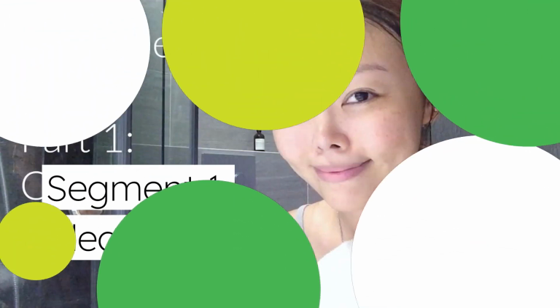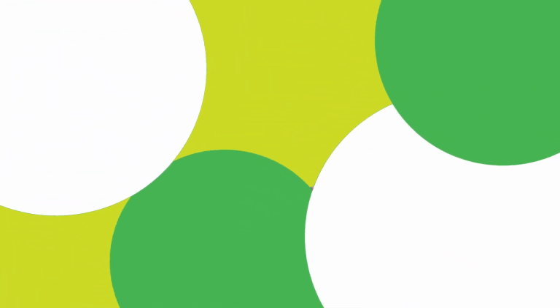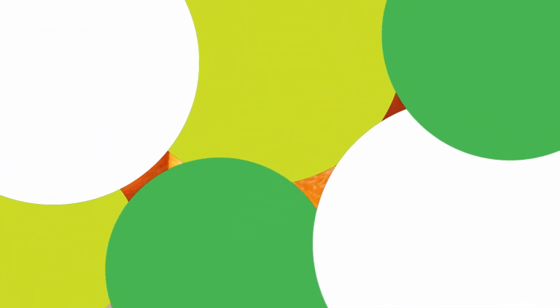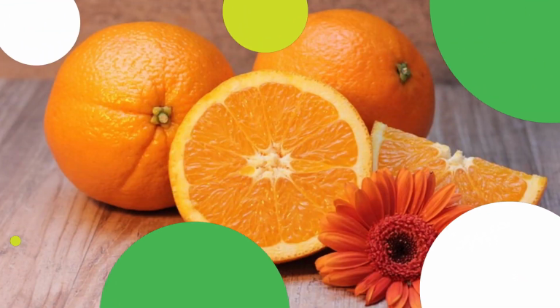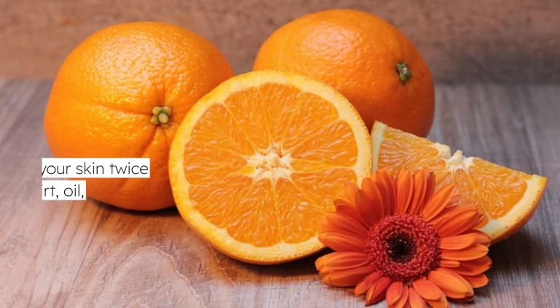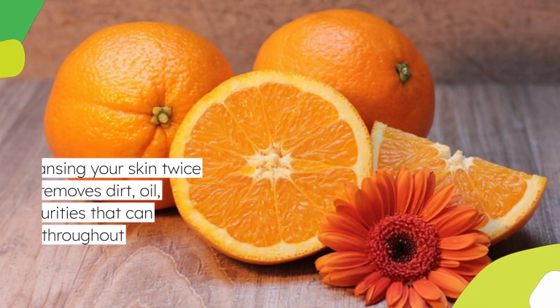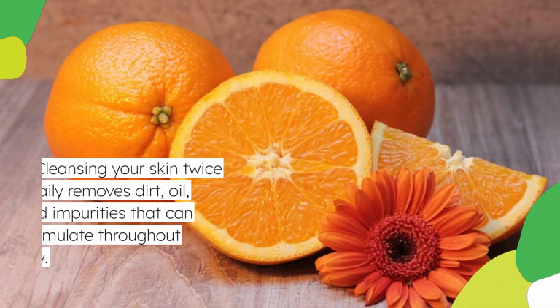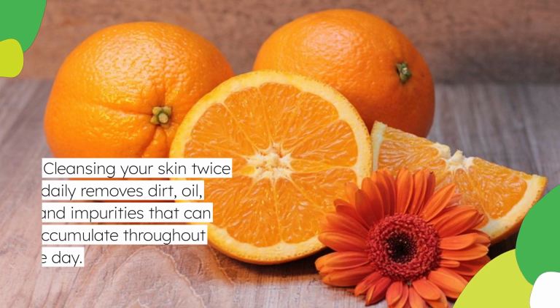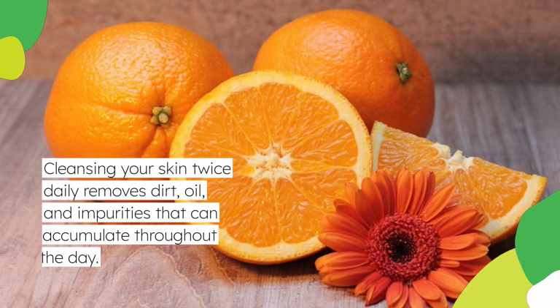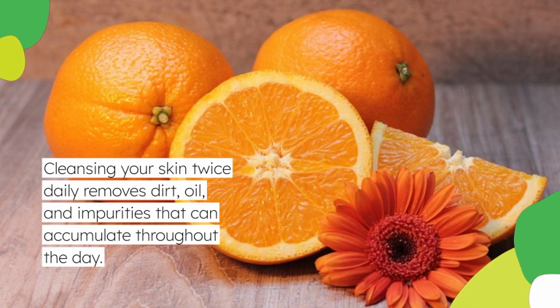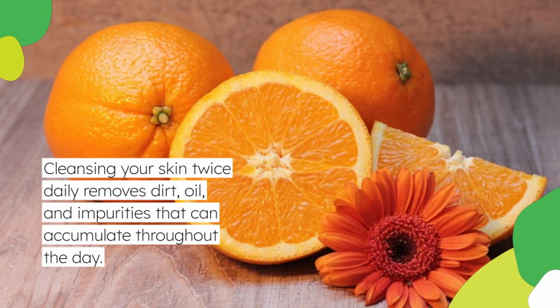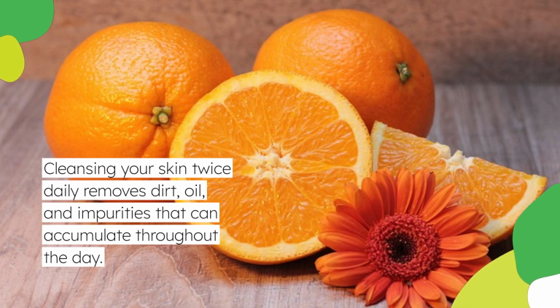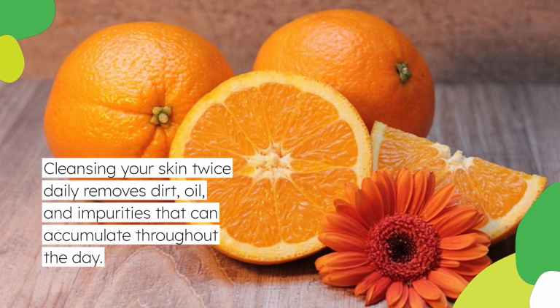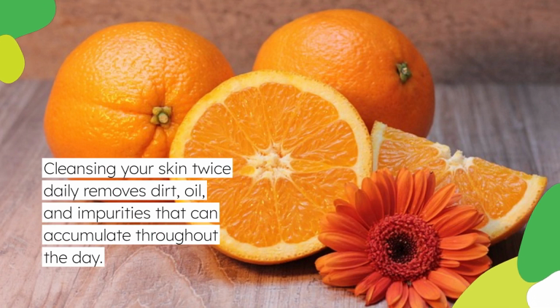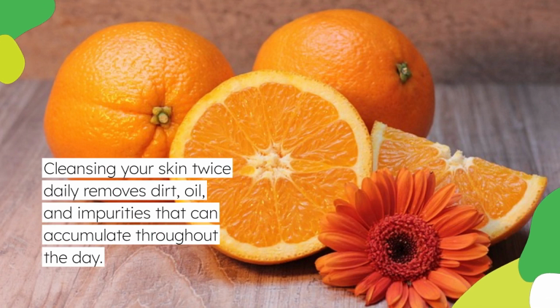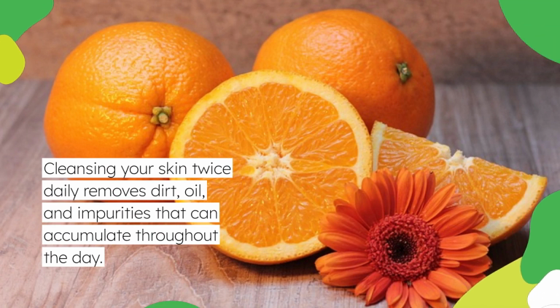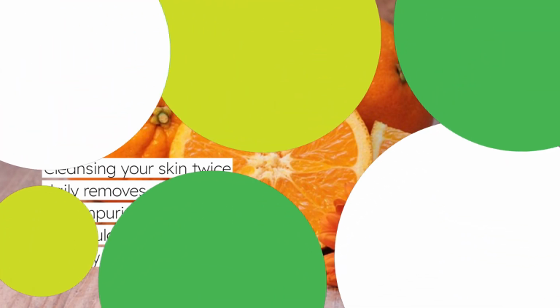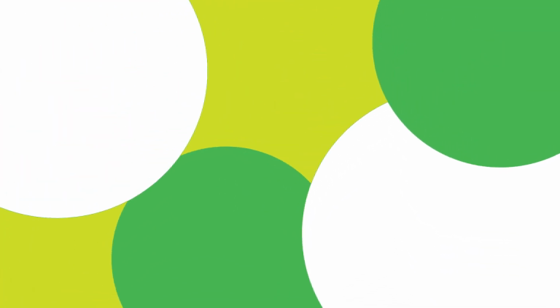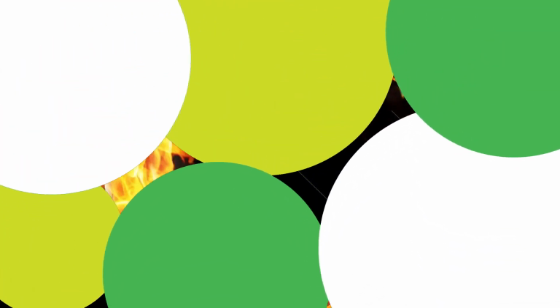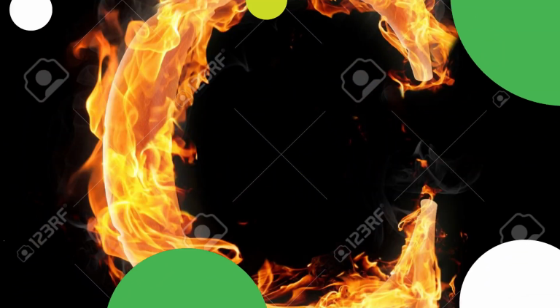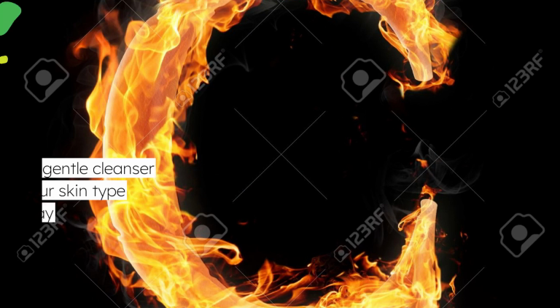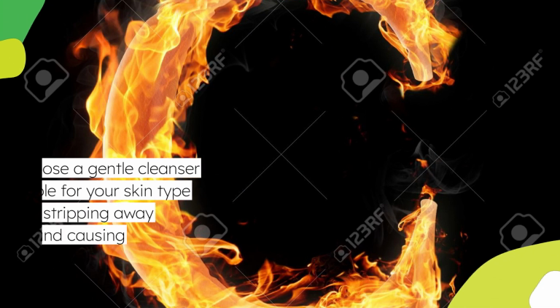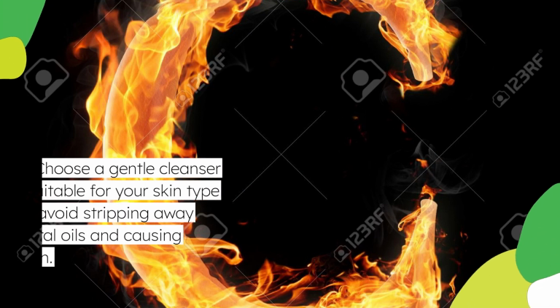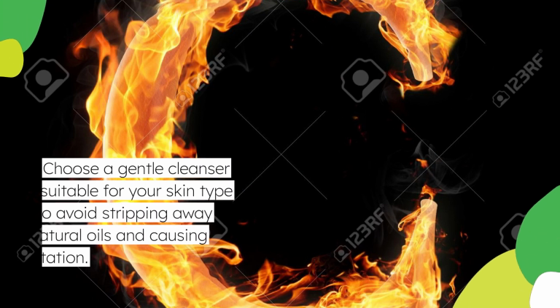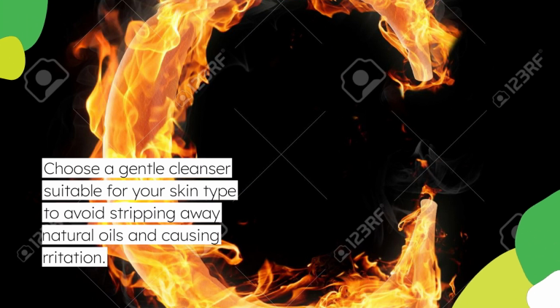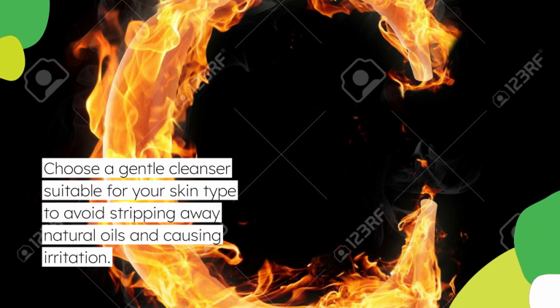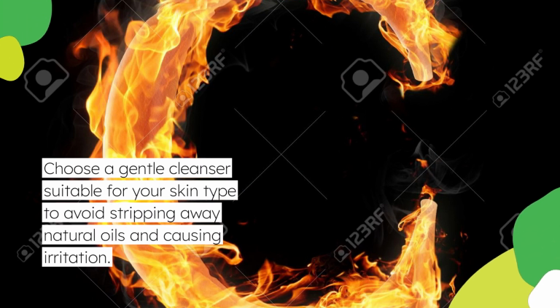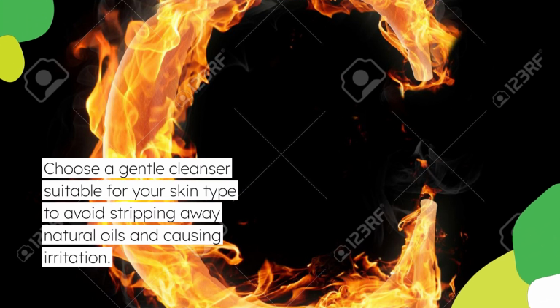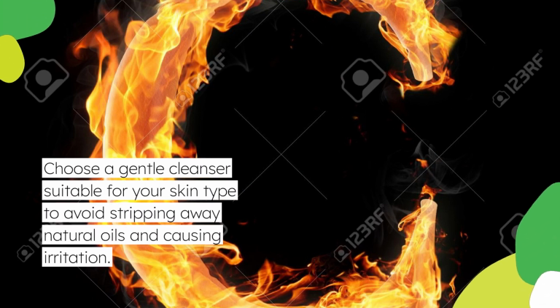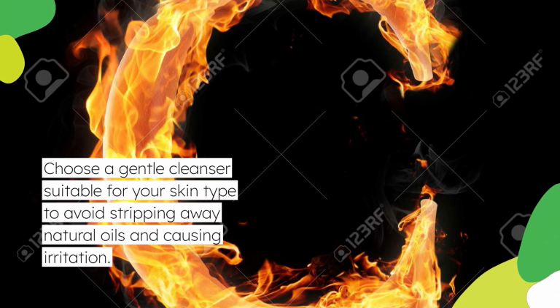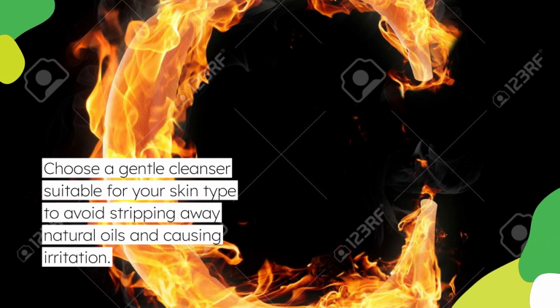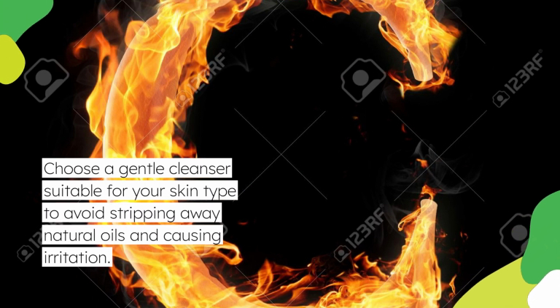Cleansing your skin twice daily removes dirt, oil, and impurities that can accumulate throughout the day. Choose a gentle cleanser suitable for your skin type to avoid stripping away natural oils and causing irritation.